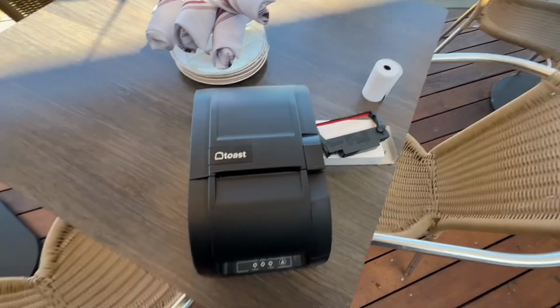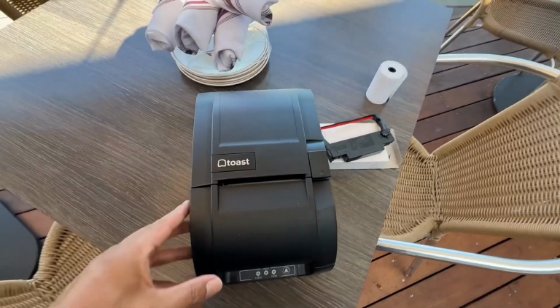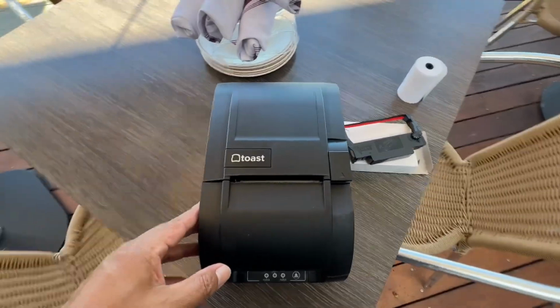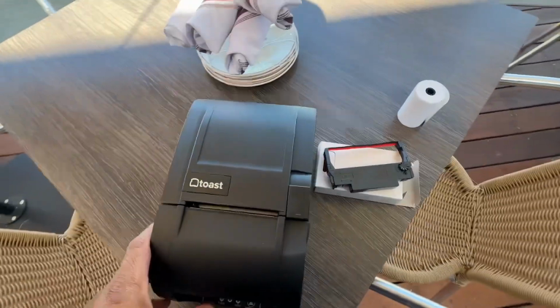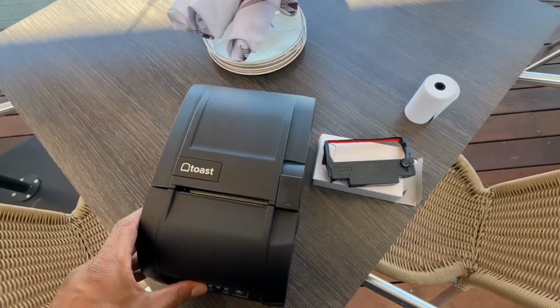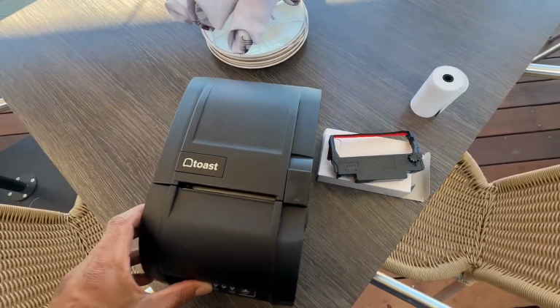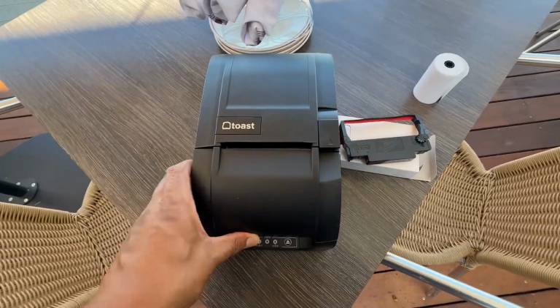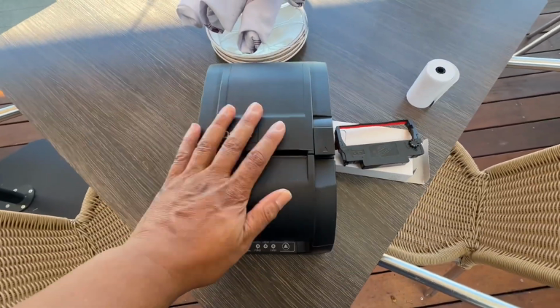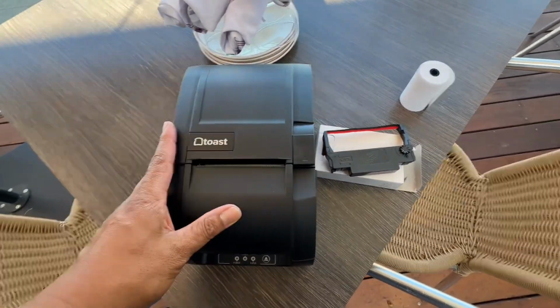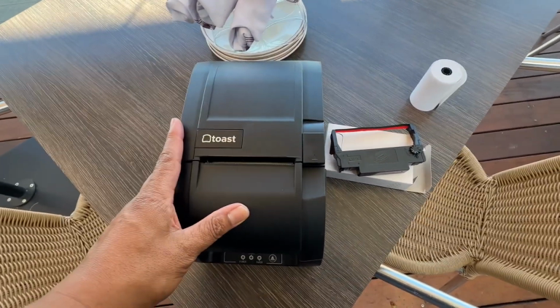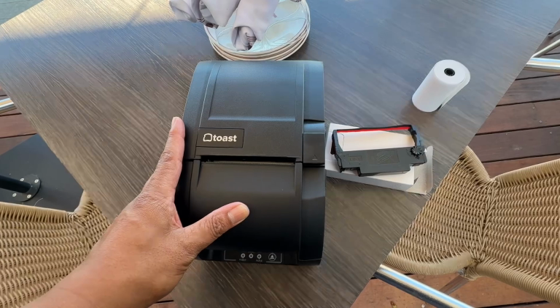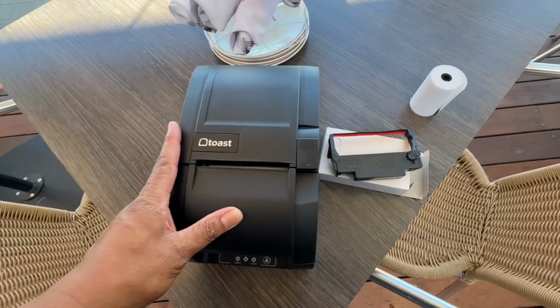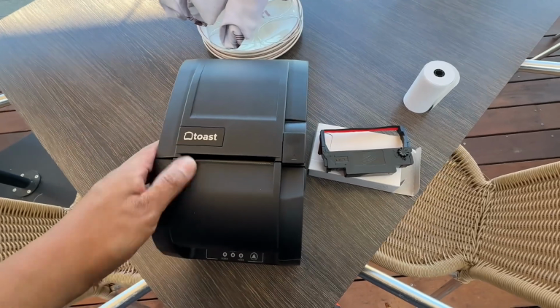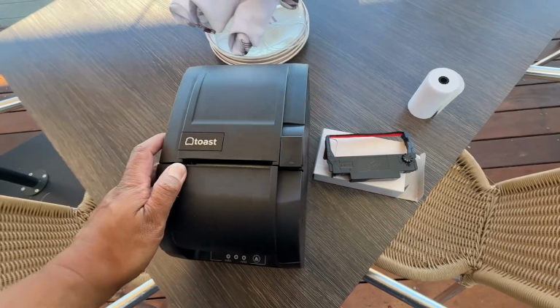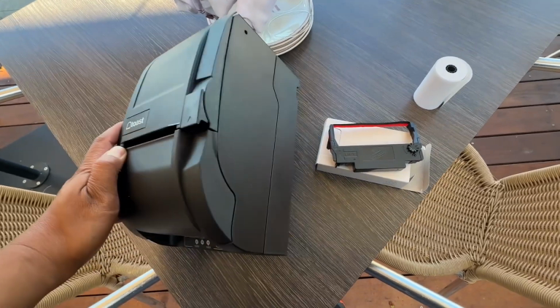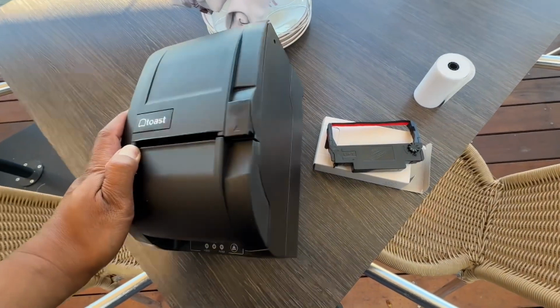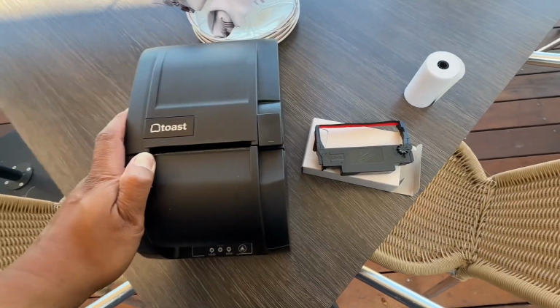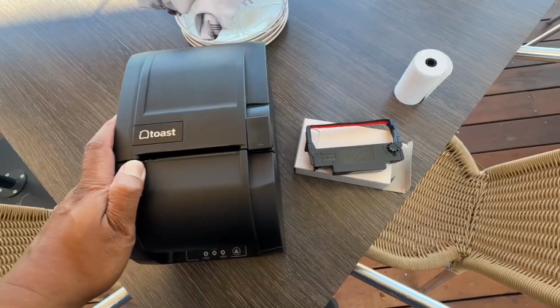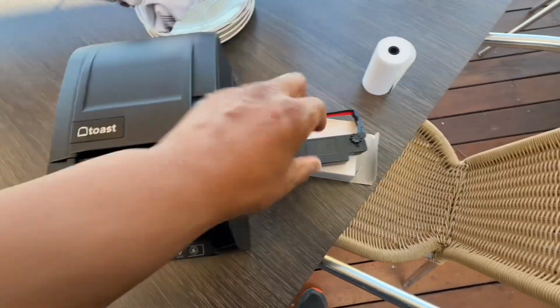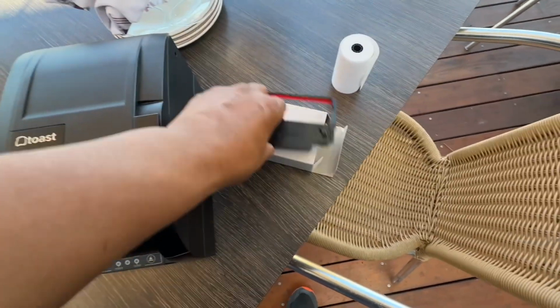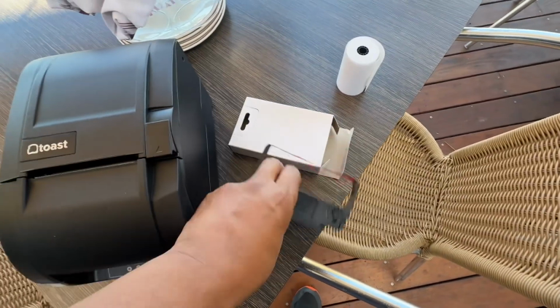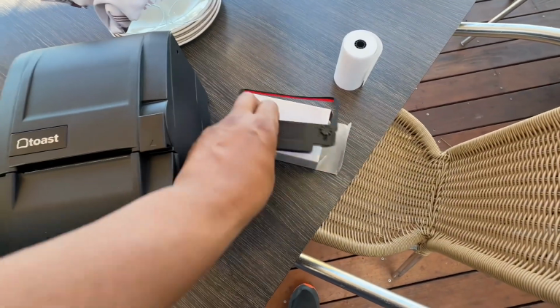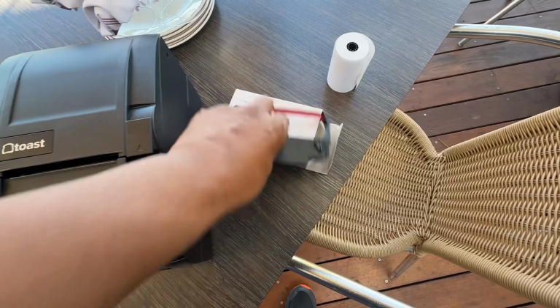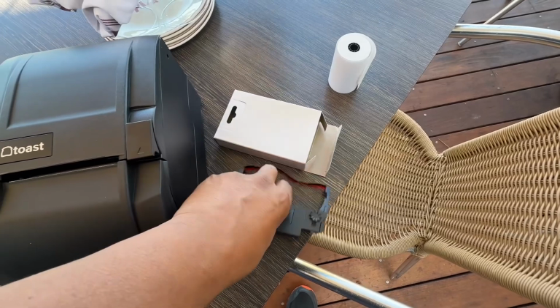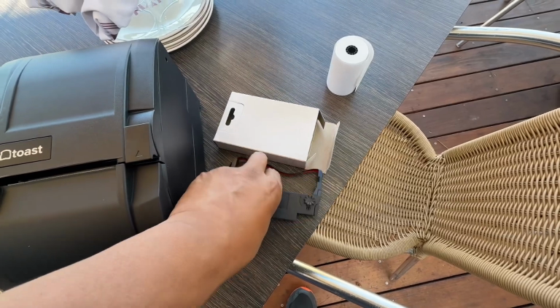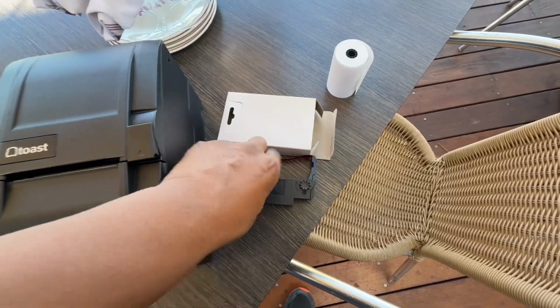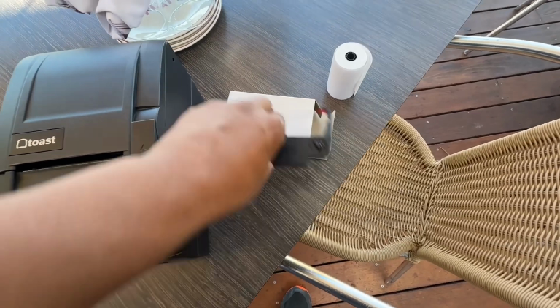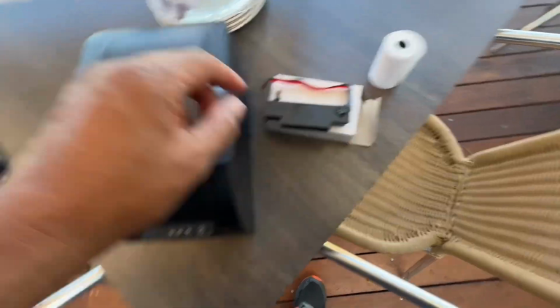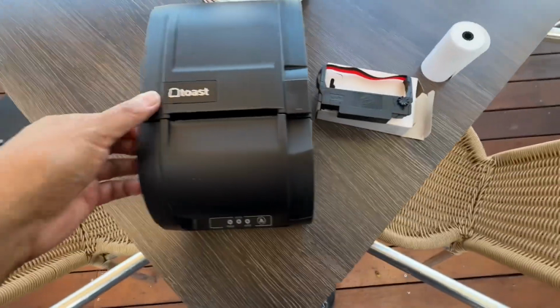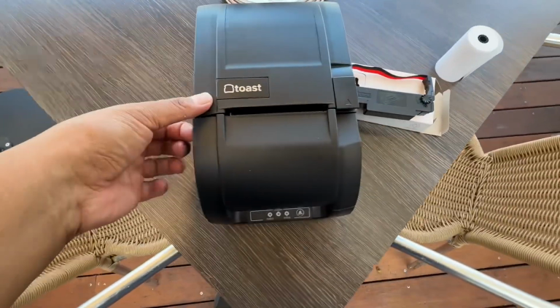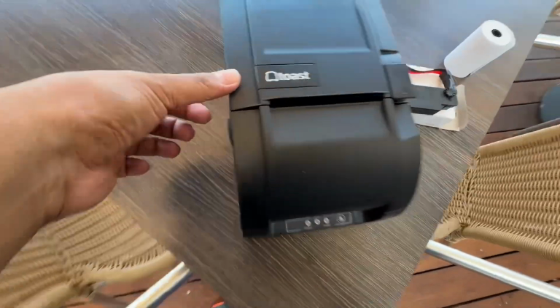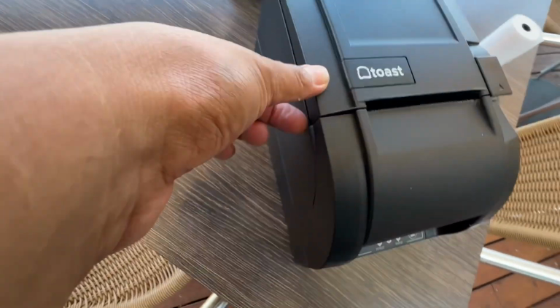Hey, what's up guys. We're going to set up a new Toast kitchen printer. The ribbon is actually in this little box right here, and the trickiest part is to crack this open.